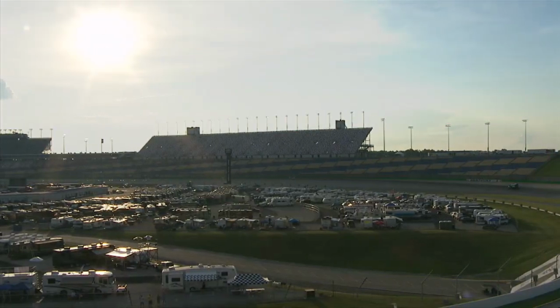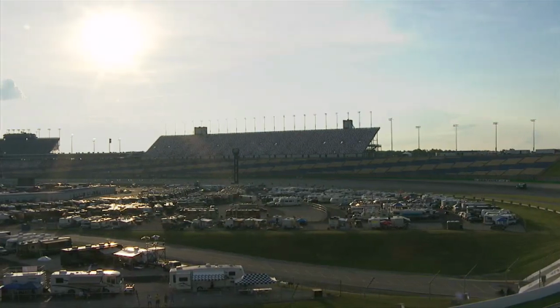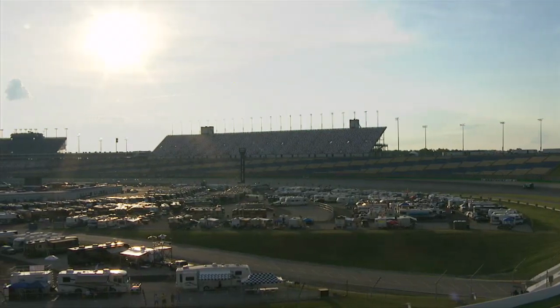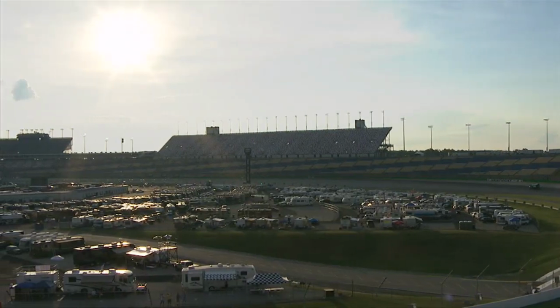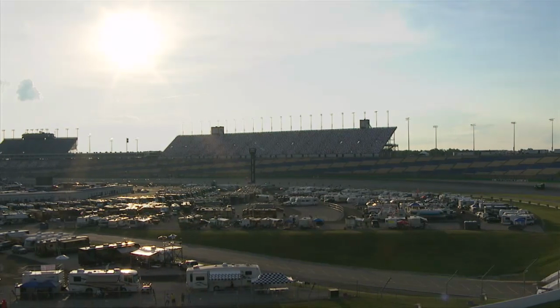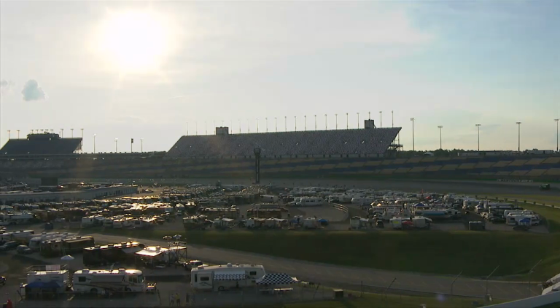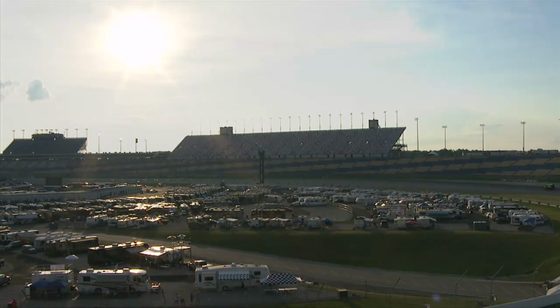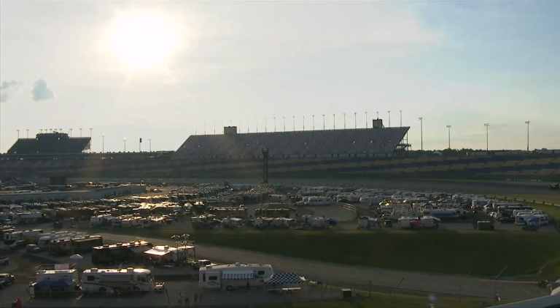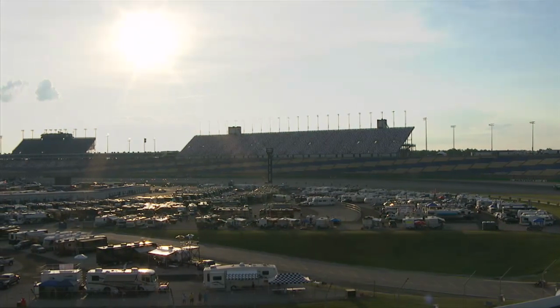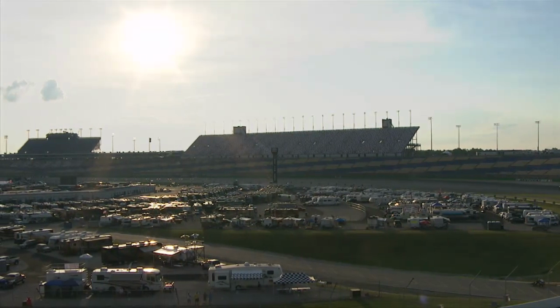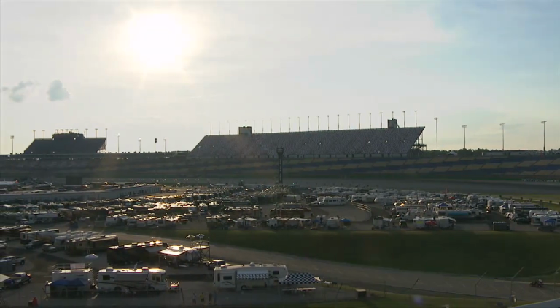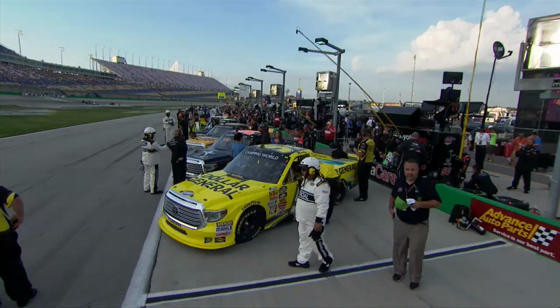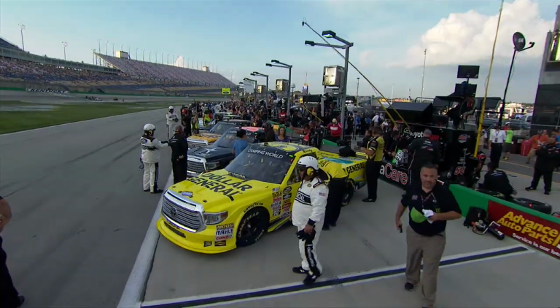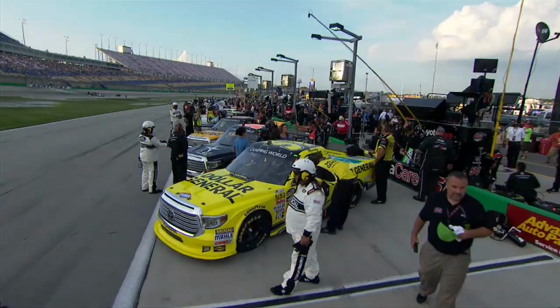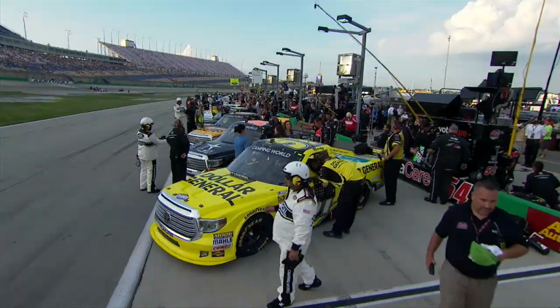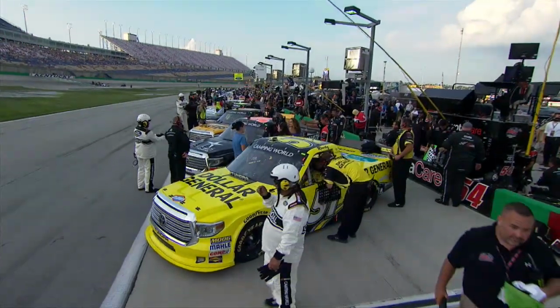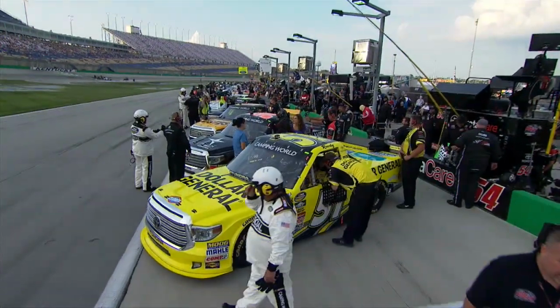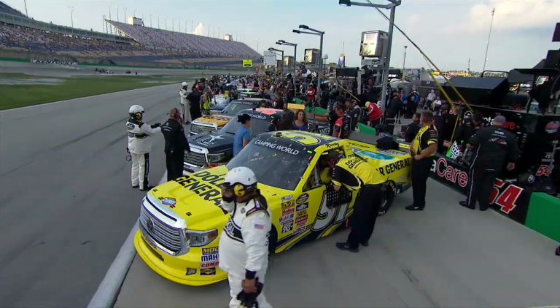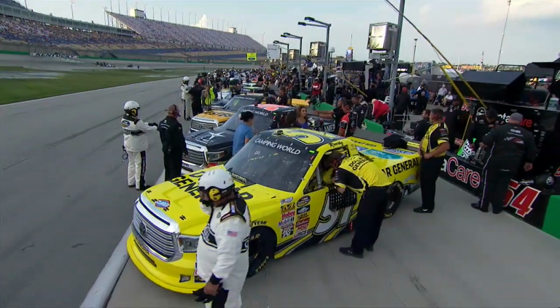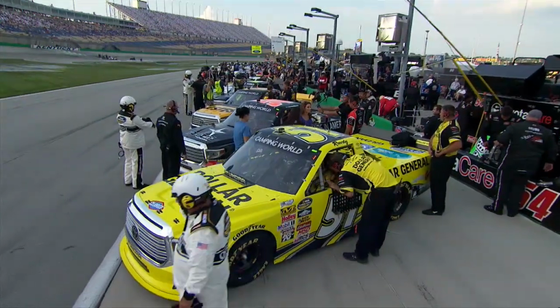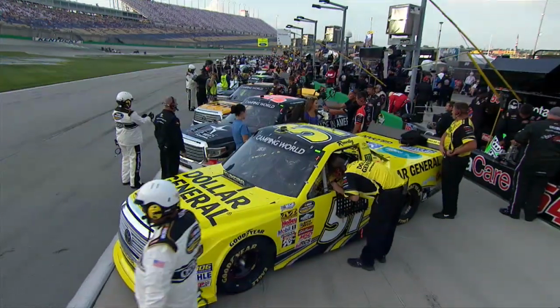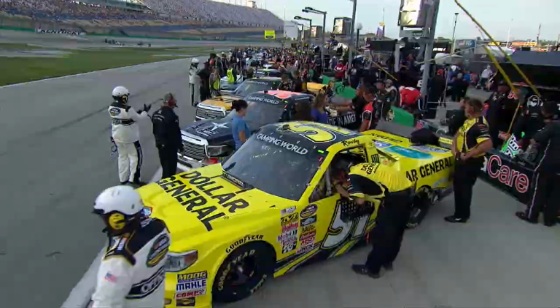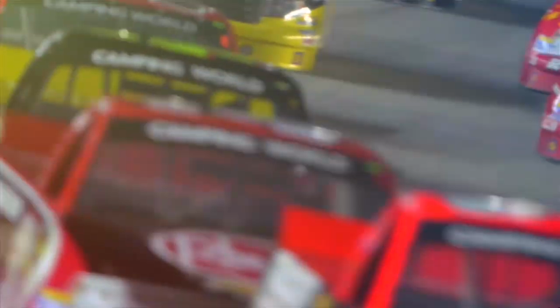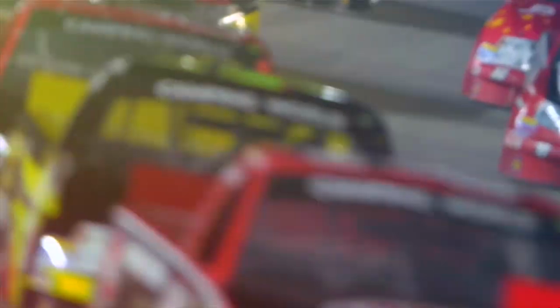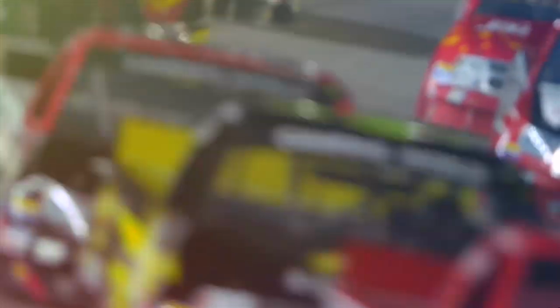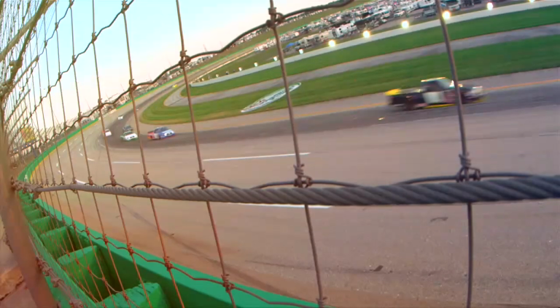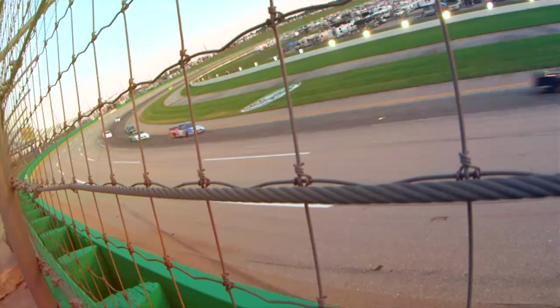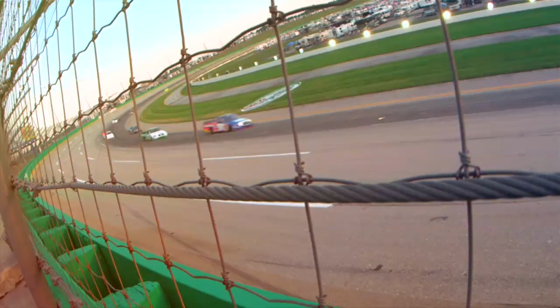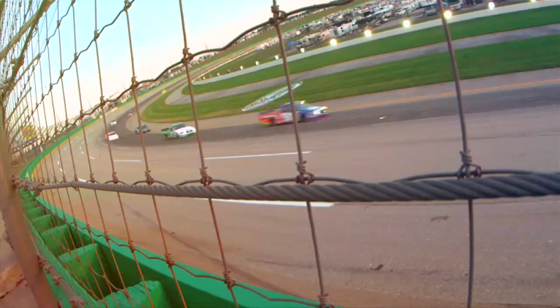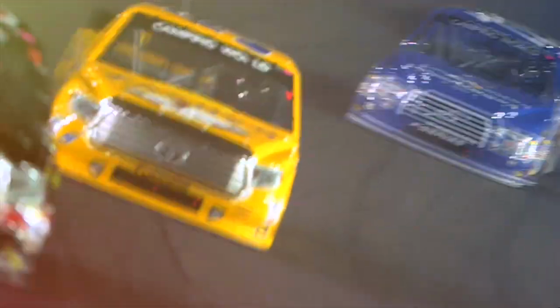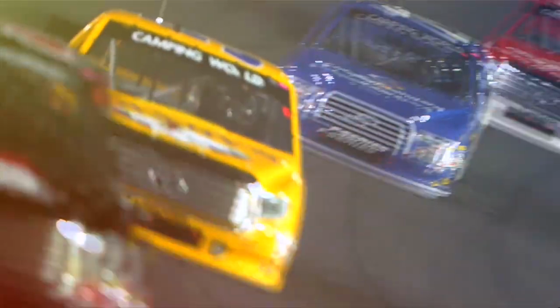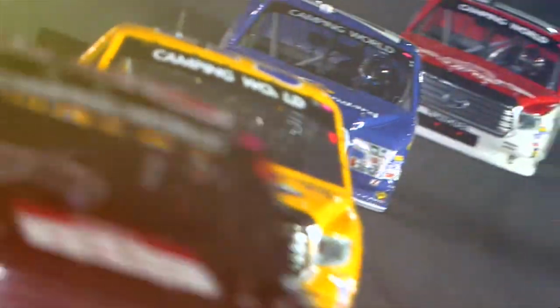Hello everyone, welcome to the Mobile One Driver of the Race. This week we head to Kentucky Speedway for the NASCAR Camping World Truck Series race under the lights.